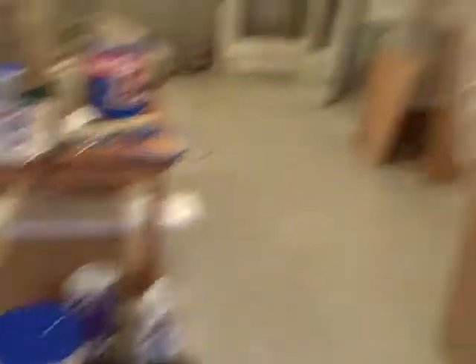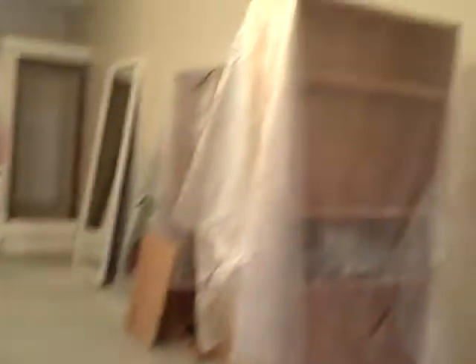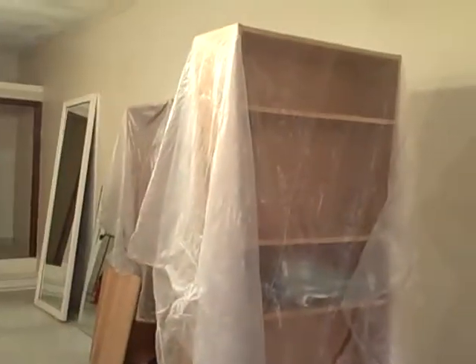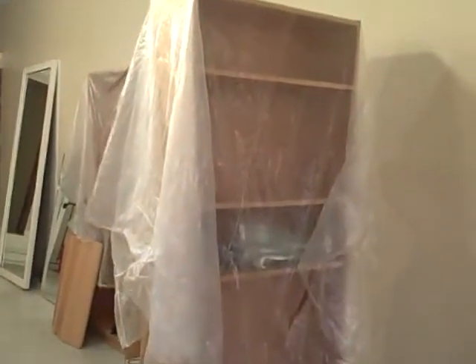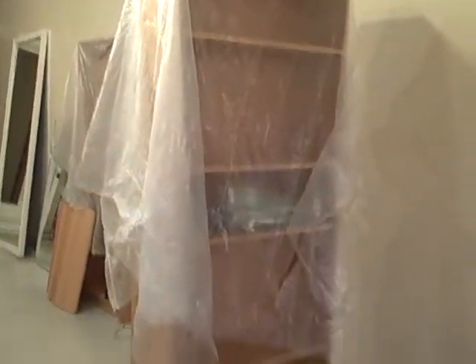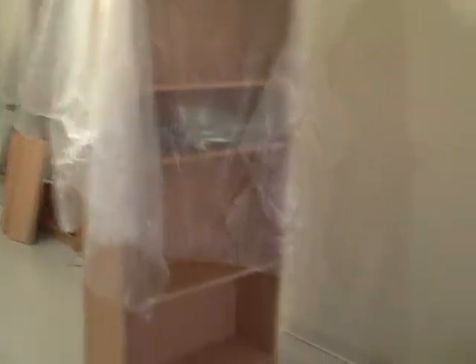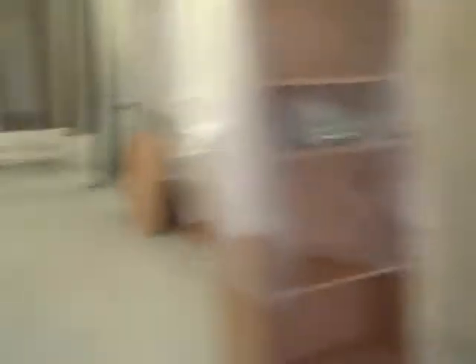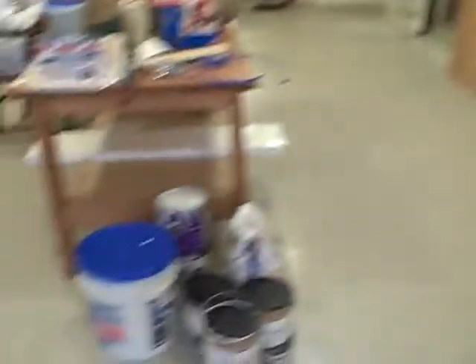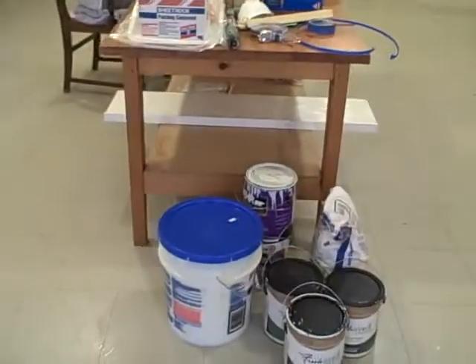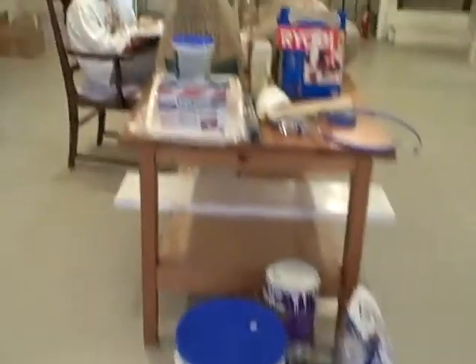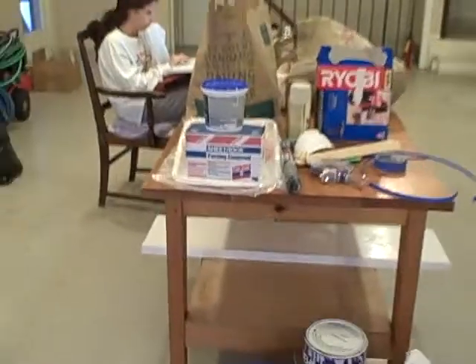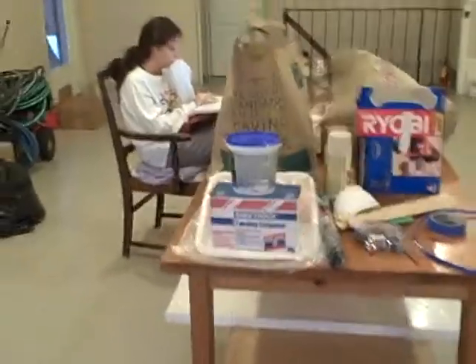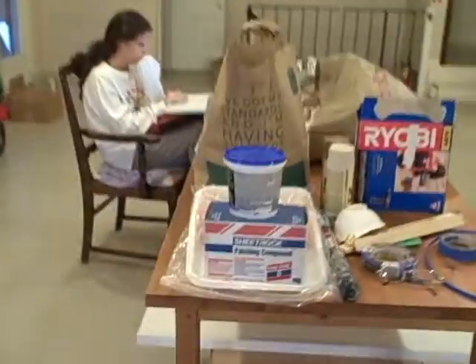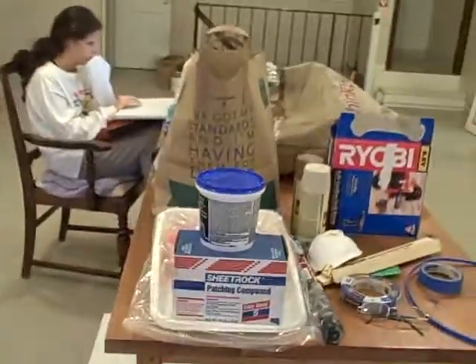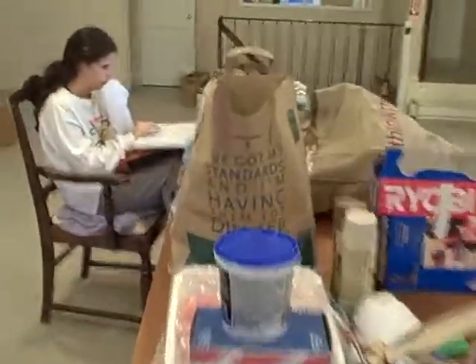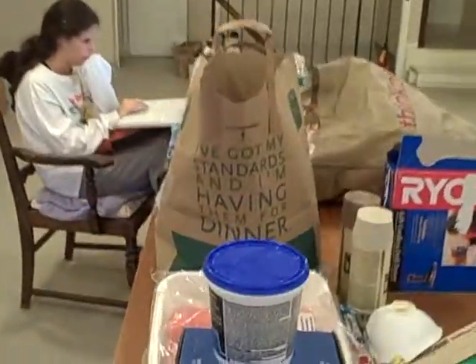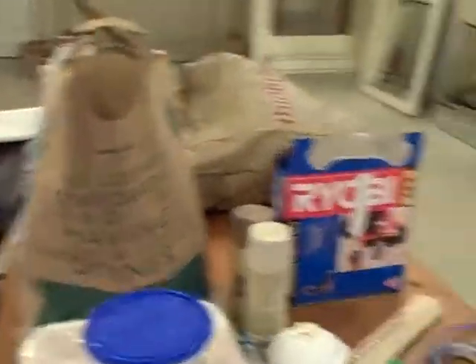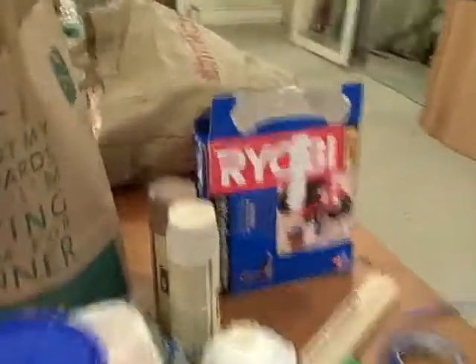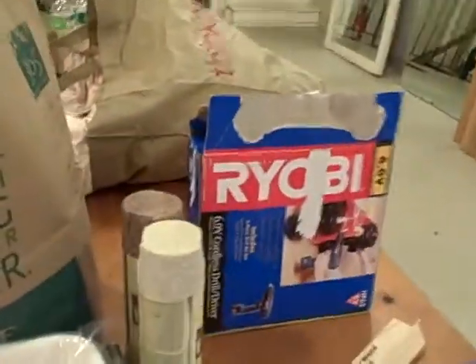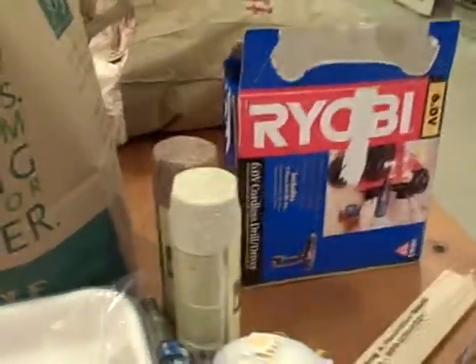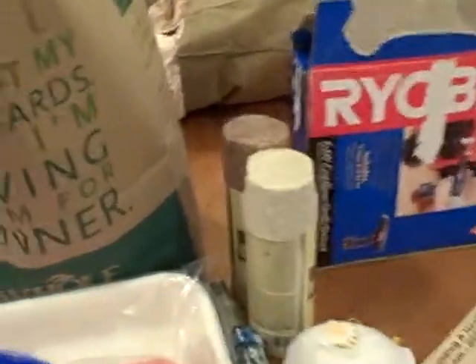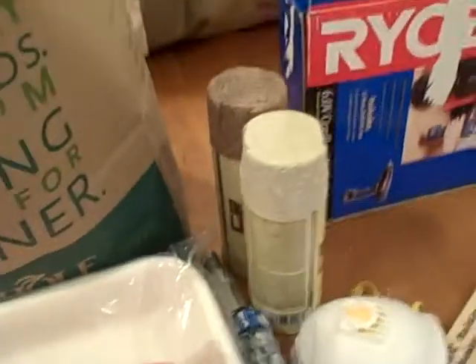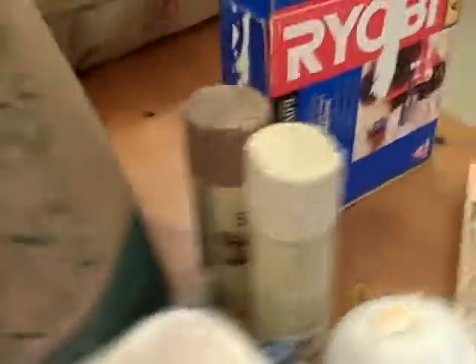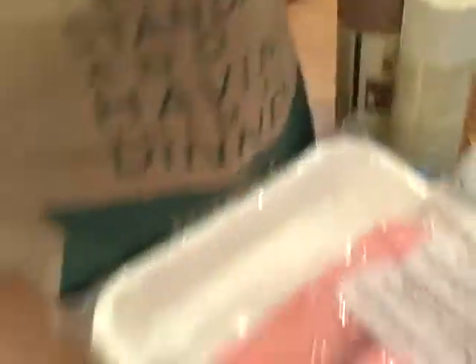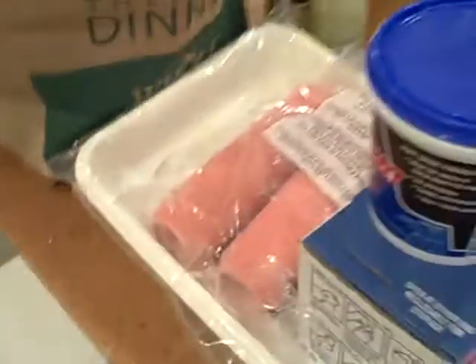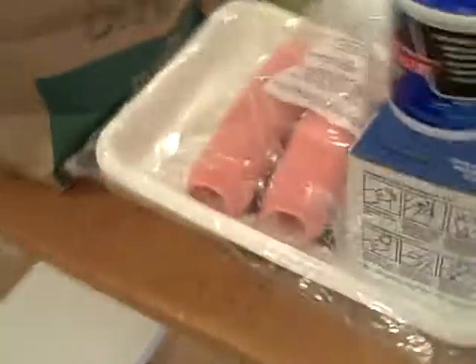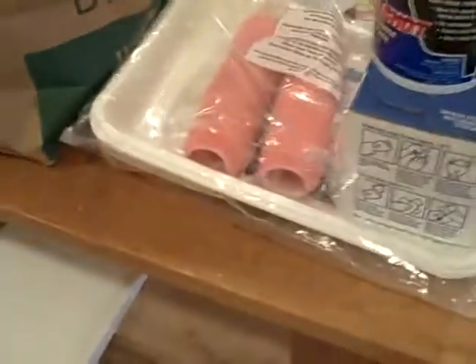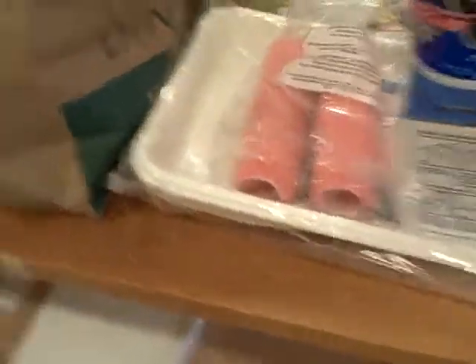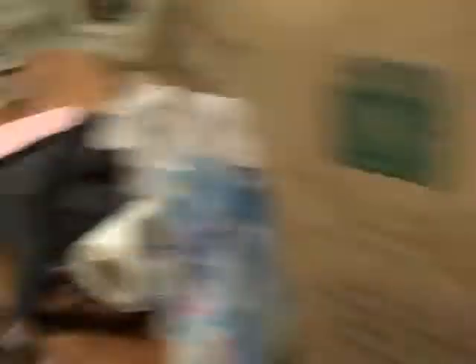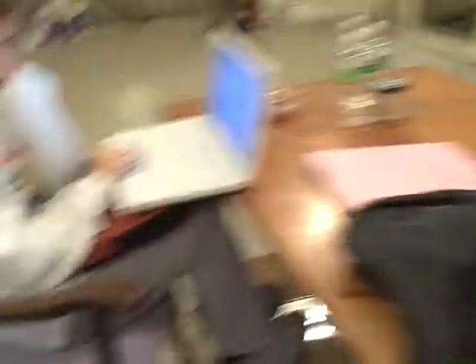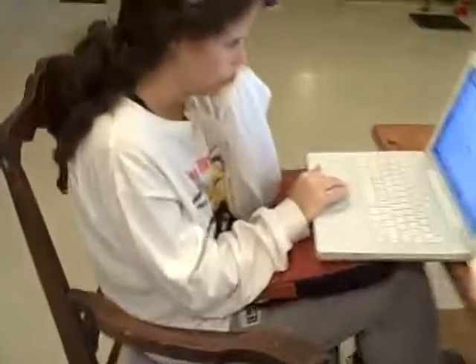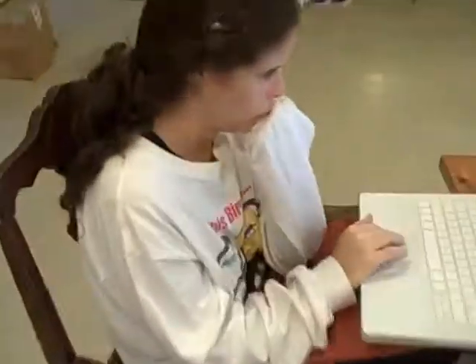And there is some definite hardcore work getting done in the space. We got stucco, paint, primer, garbage bags, spray paint — all eco-friendly — rollers, and there's Lisa.